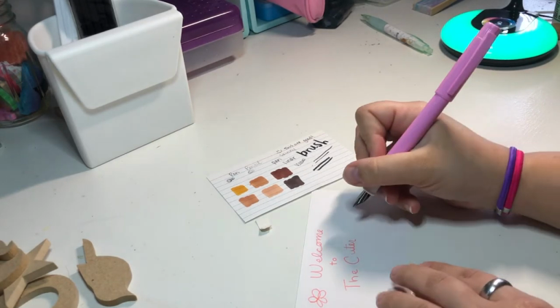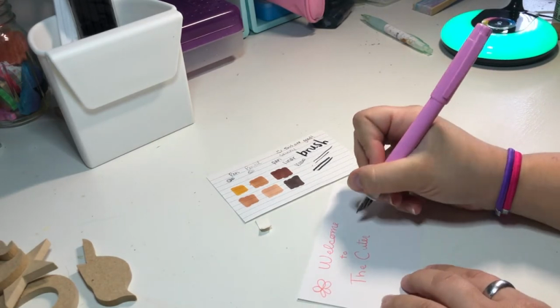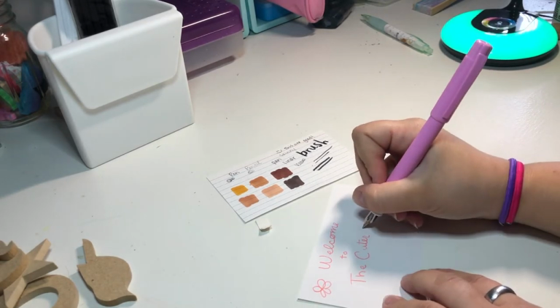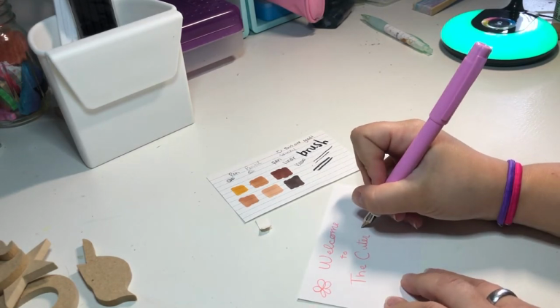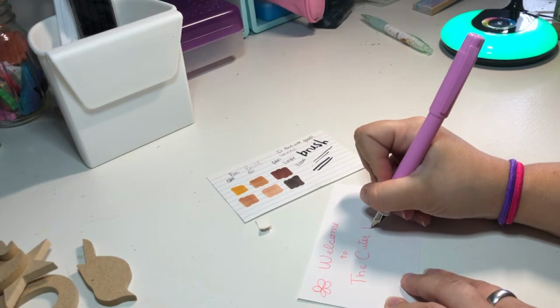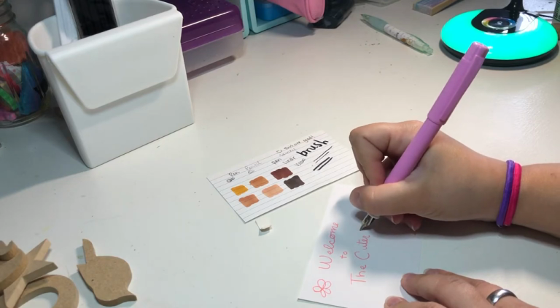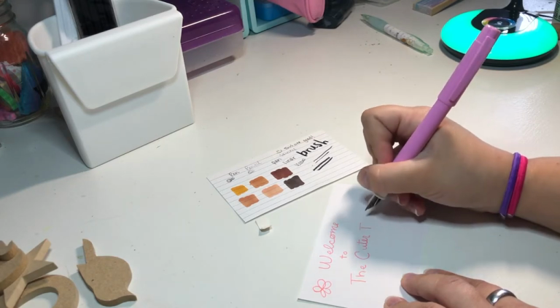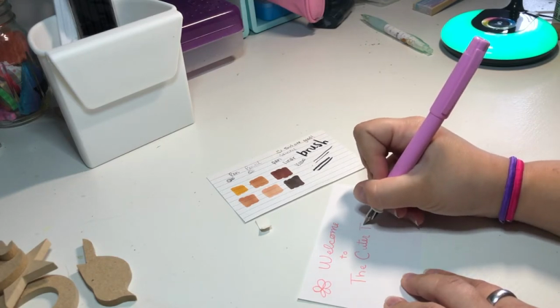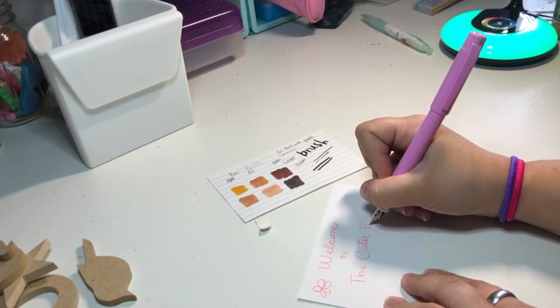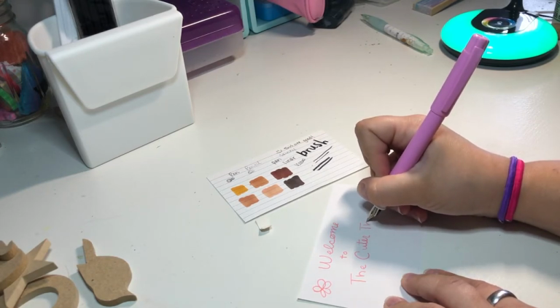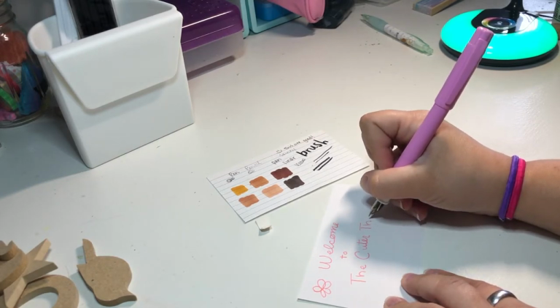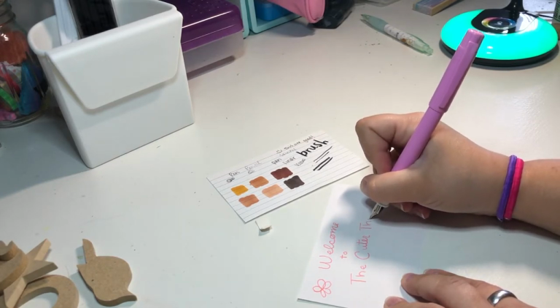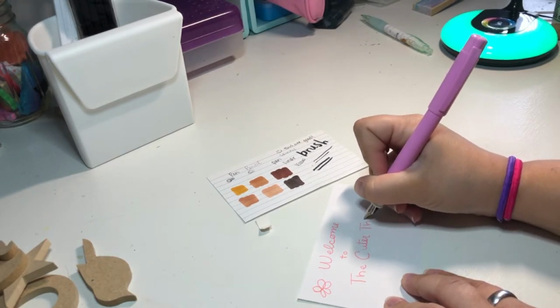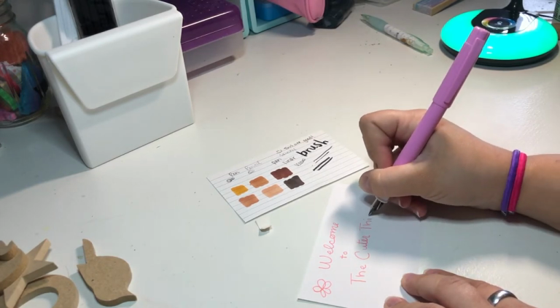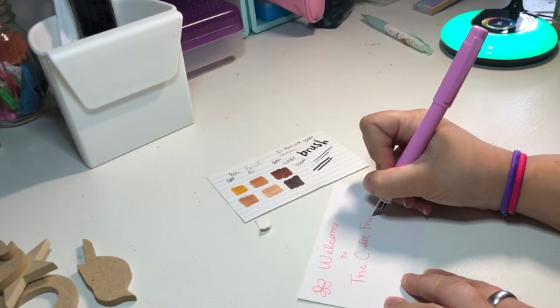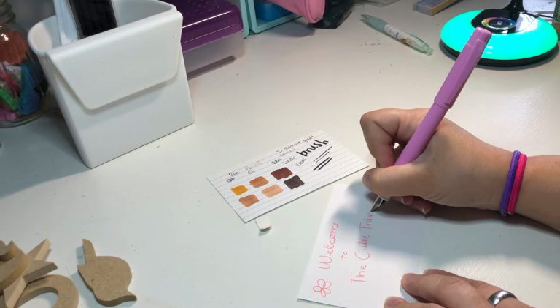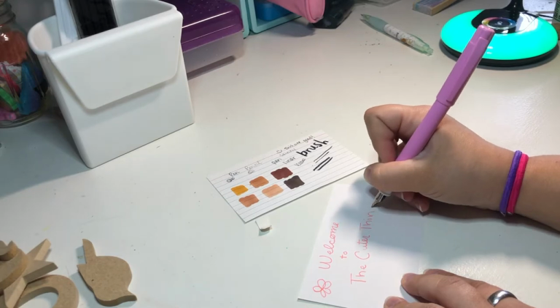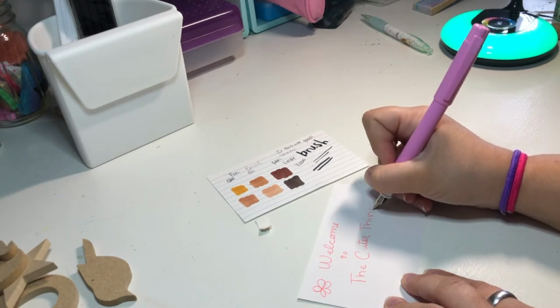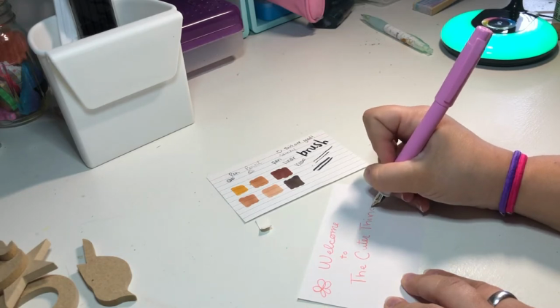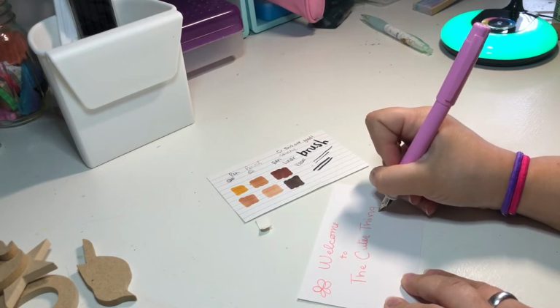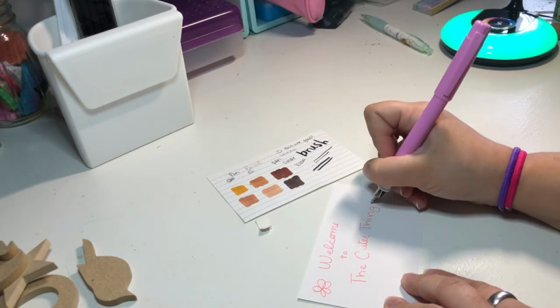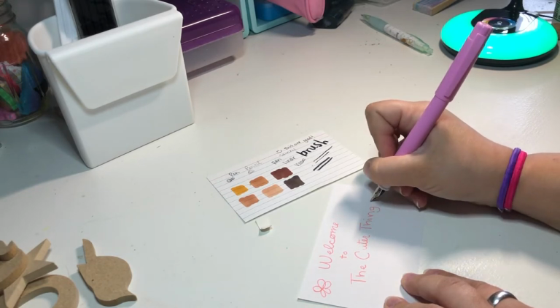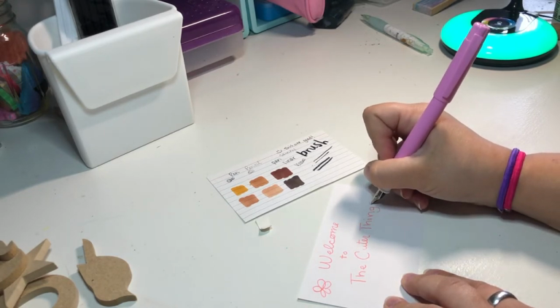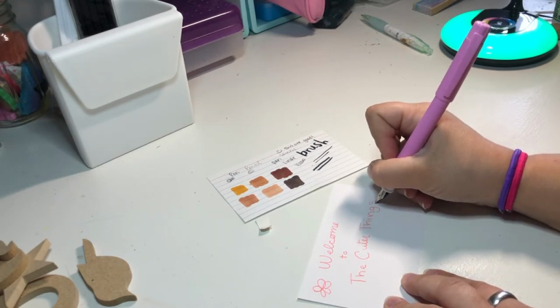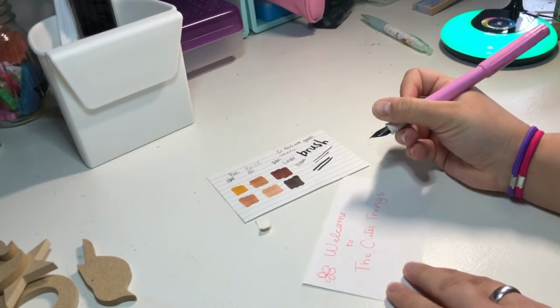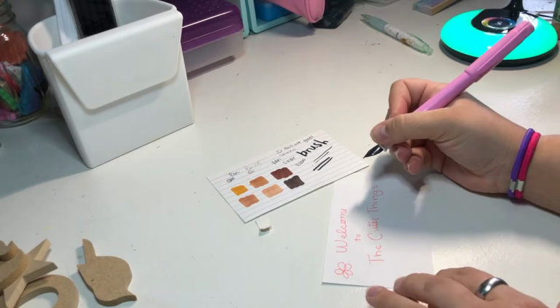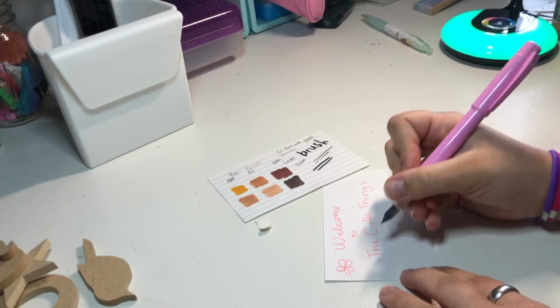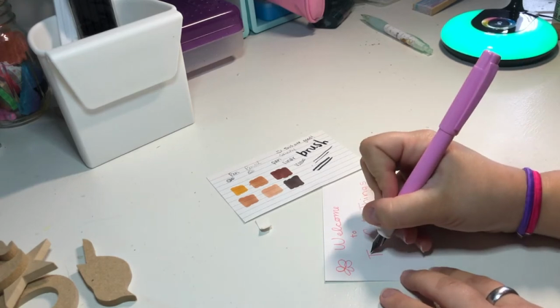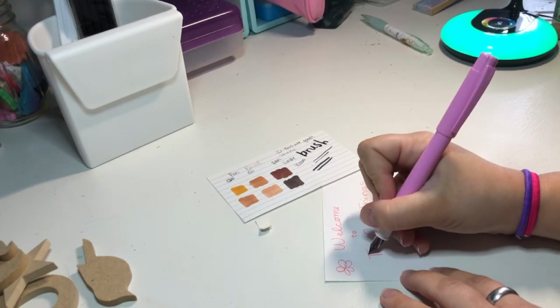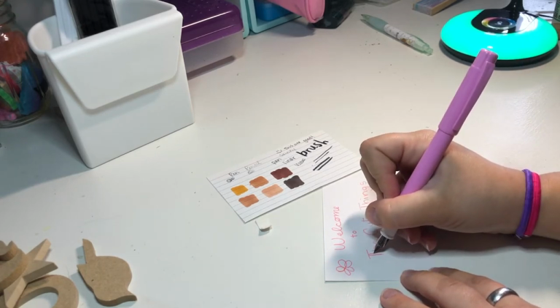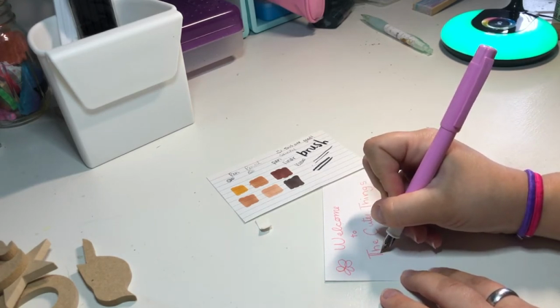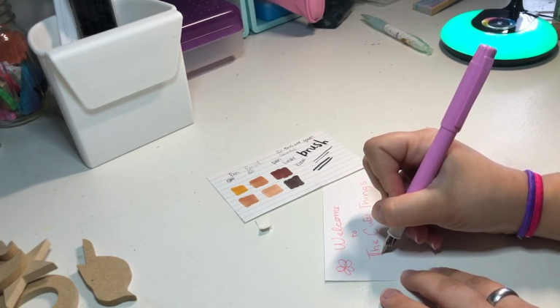So this is my haul — I'm very excited for what I got. I love getting new things! If you get anything, please post a picture and tag me; I want to see what you get.